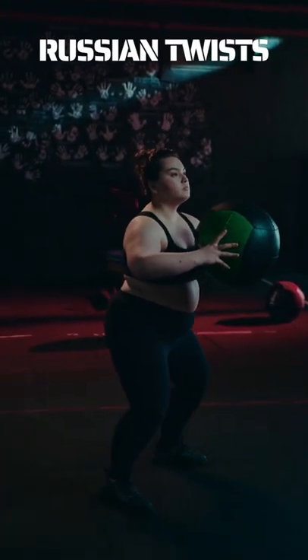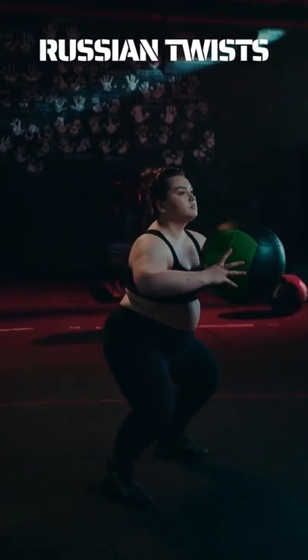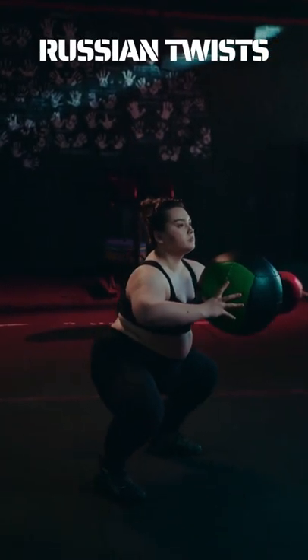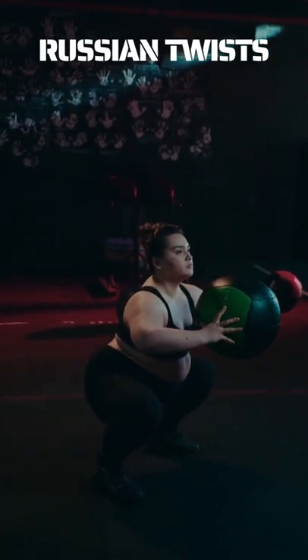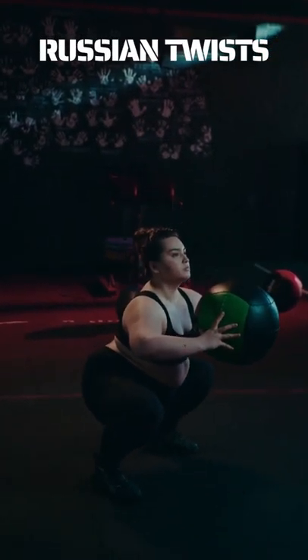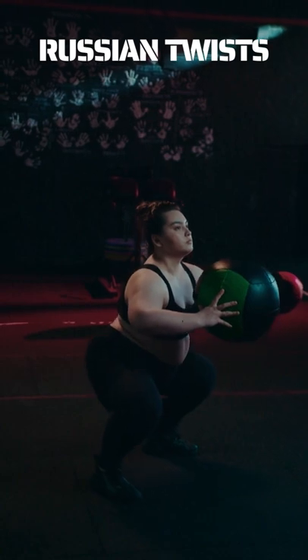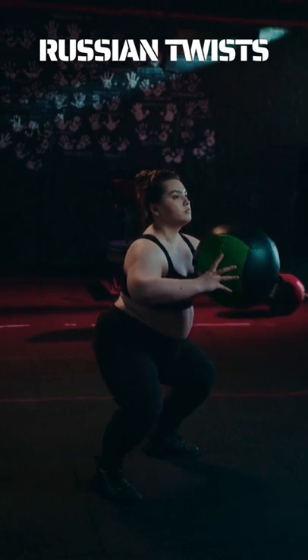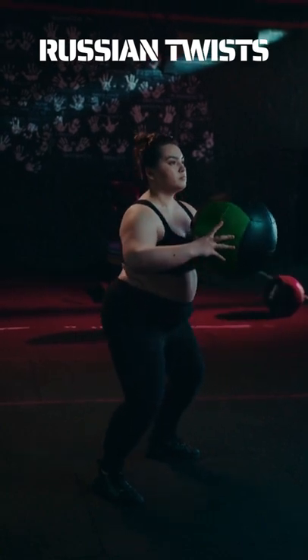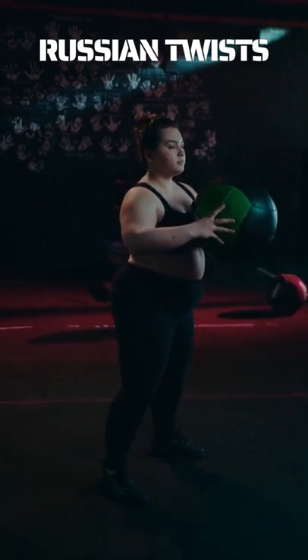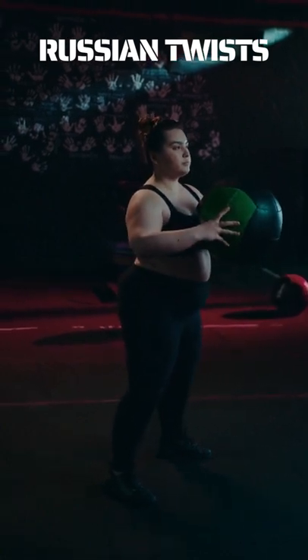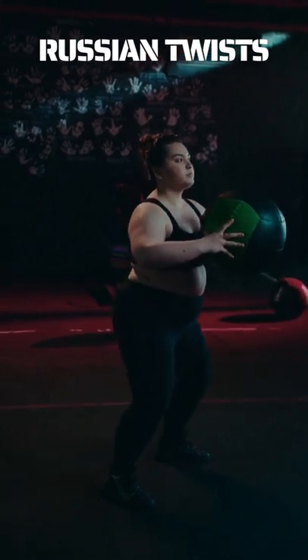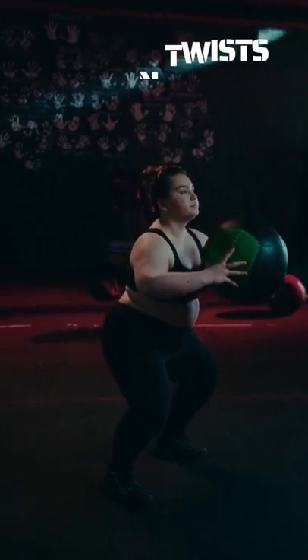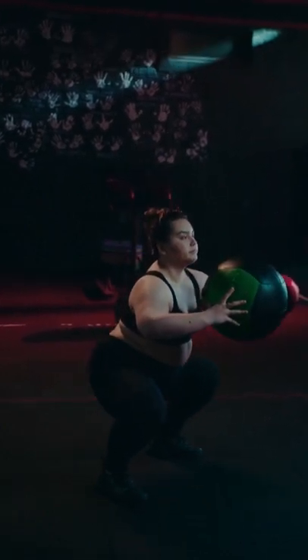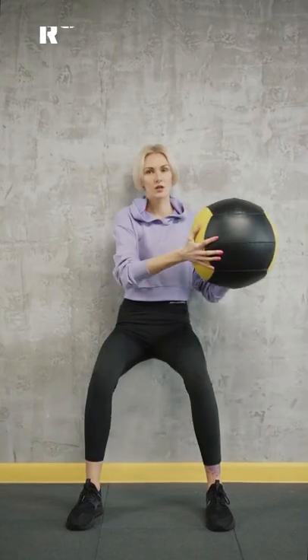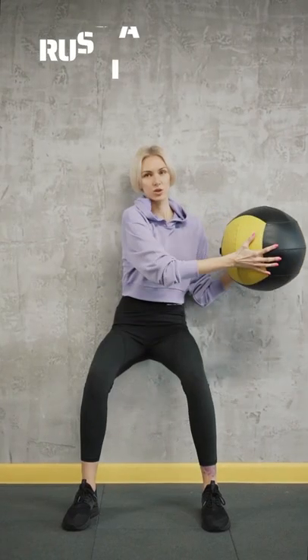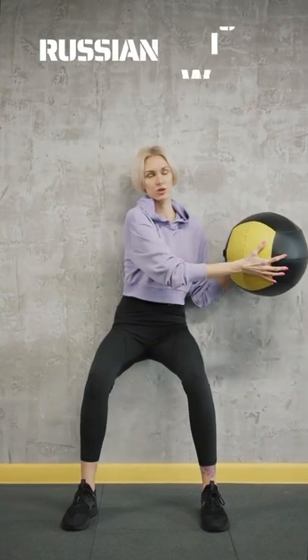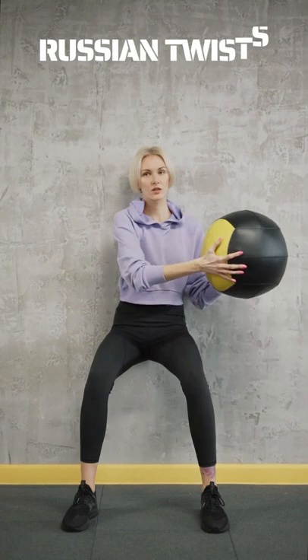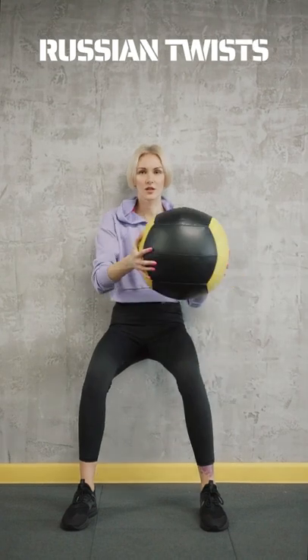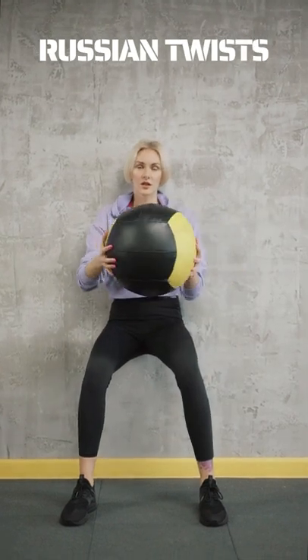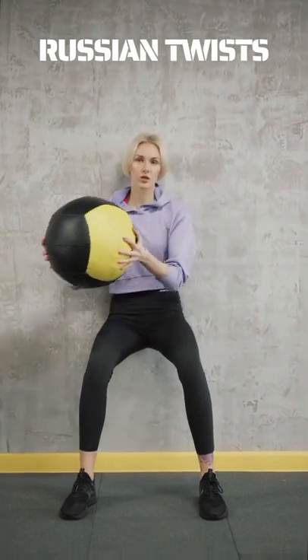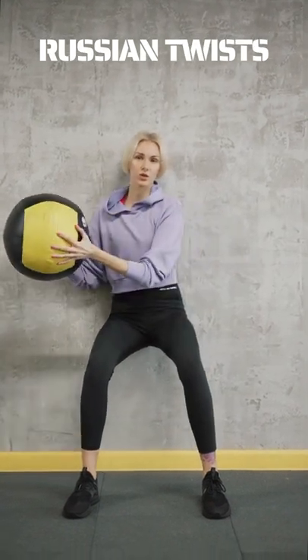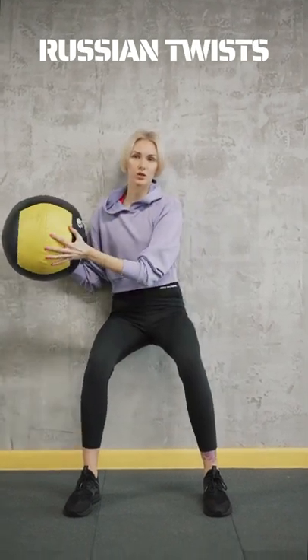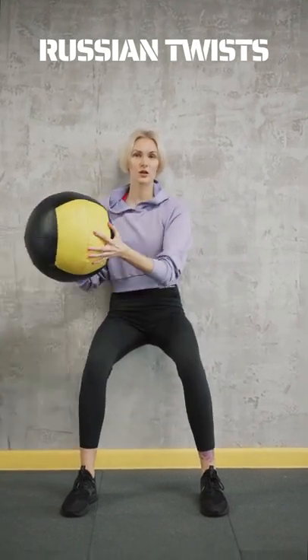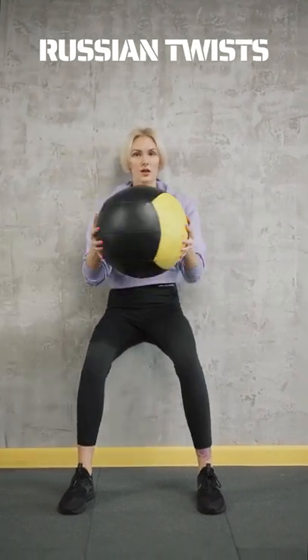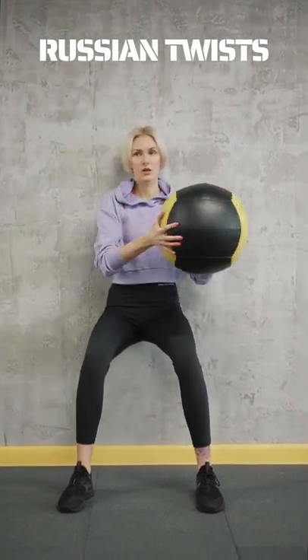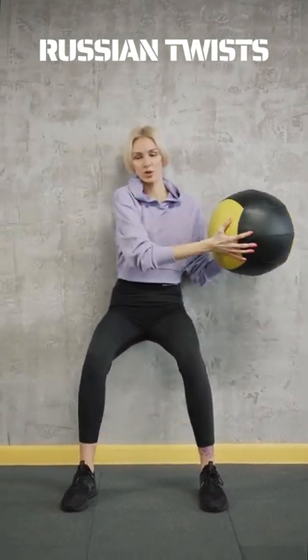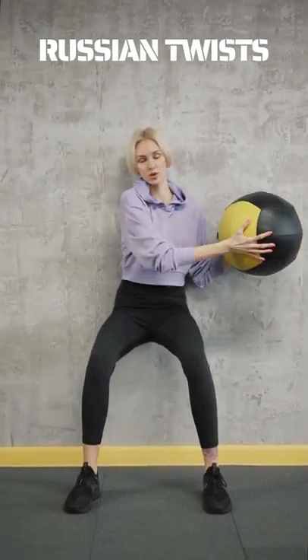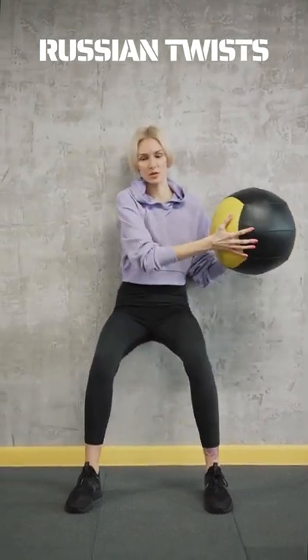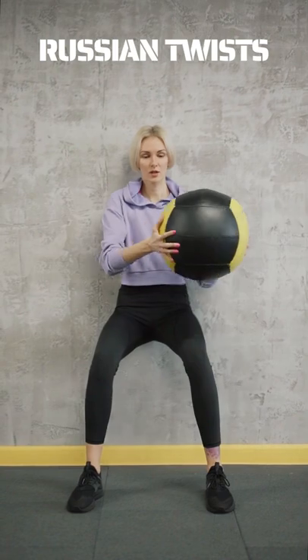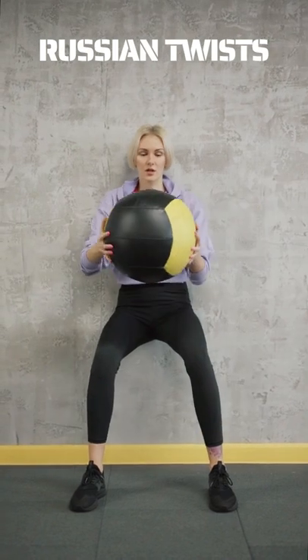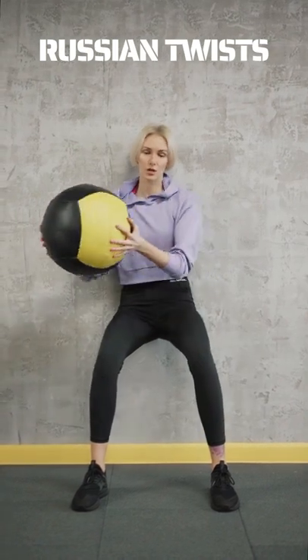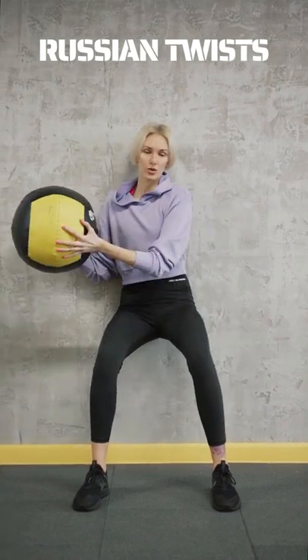From here, turn your torso to the right, pause and squeeze your right oblique muscles. Then turn your torso to the left and pause to squeeze your left oblique muscles. The movement should come from your ribs and not your arms.